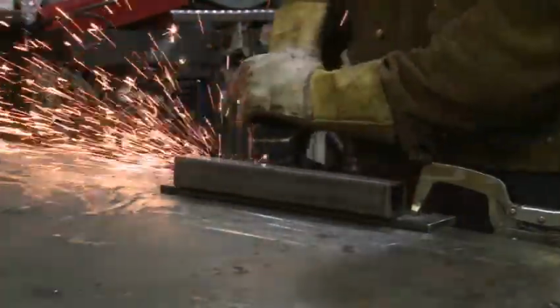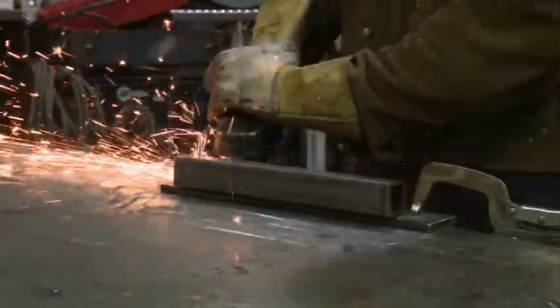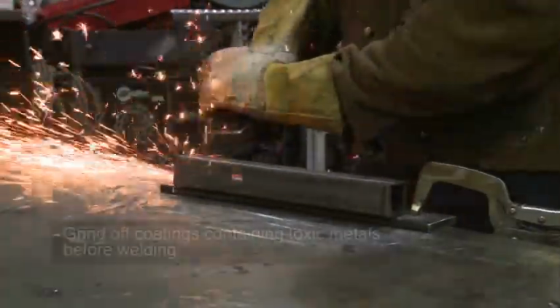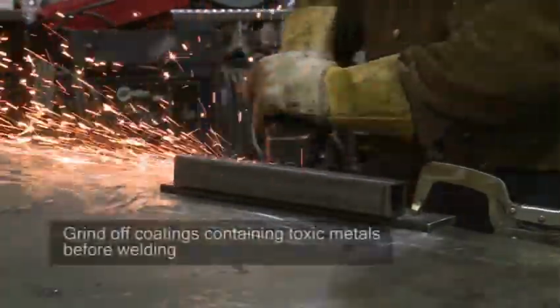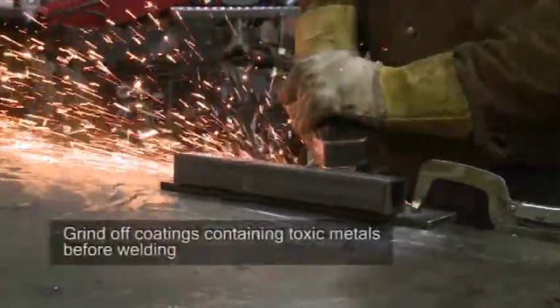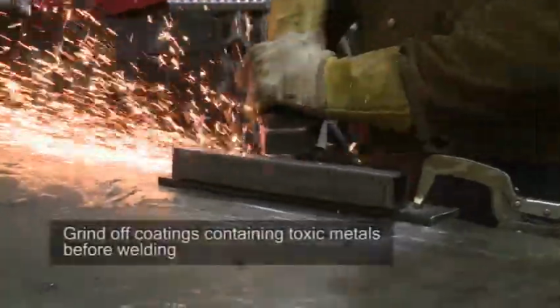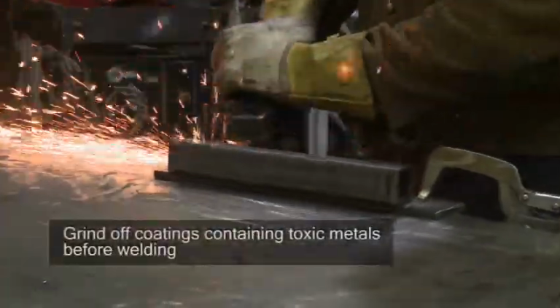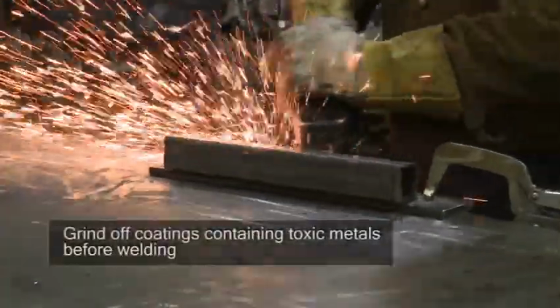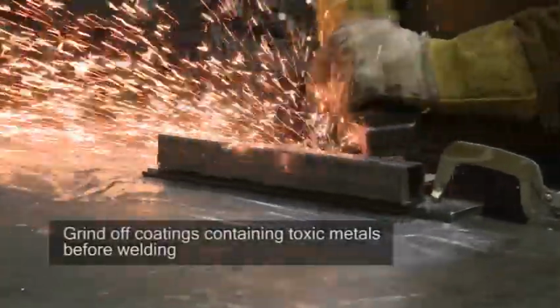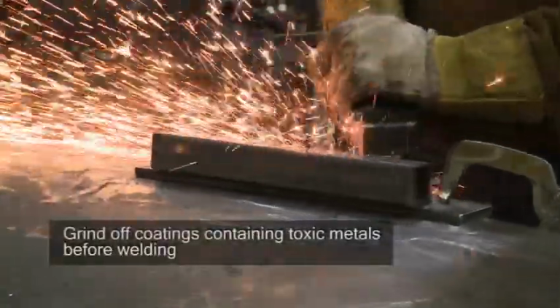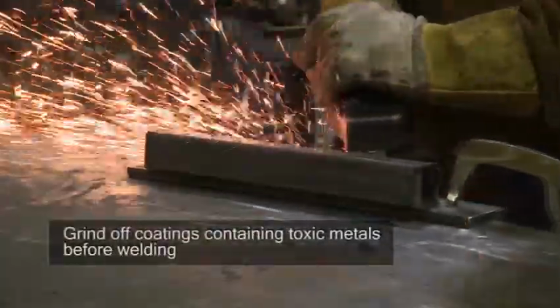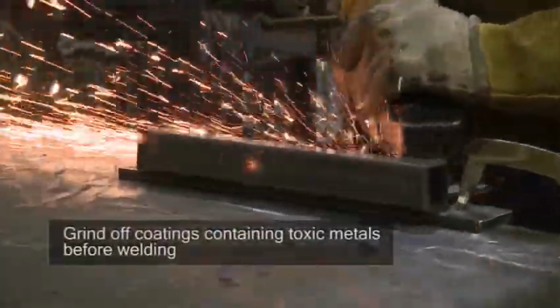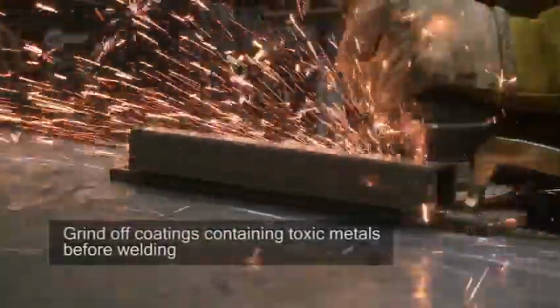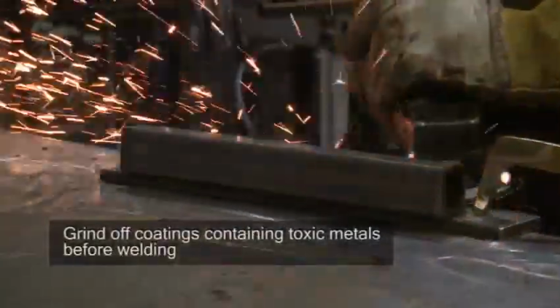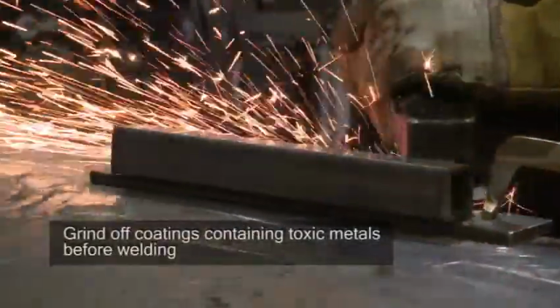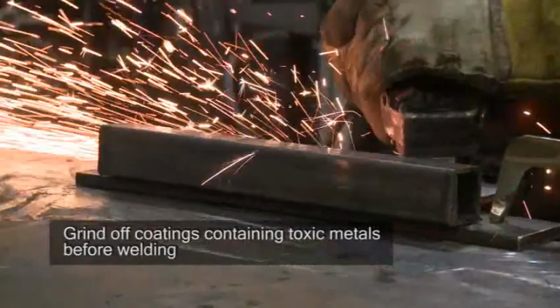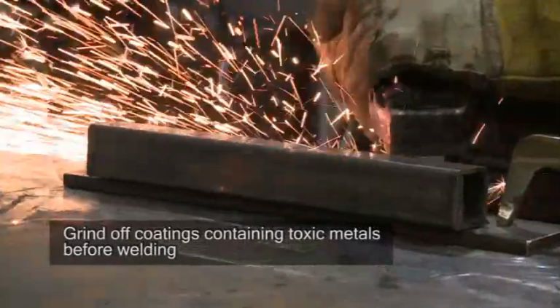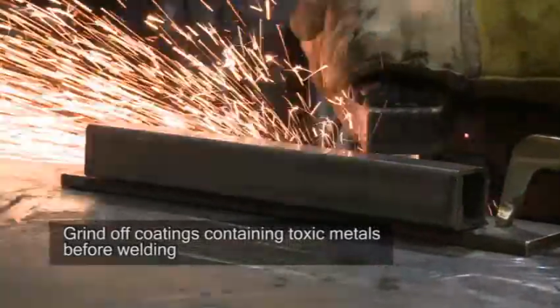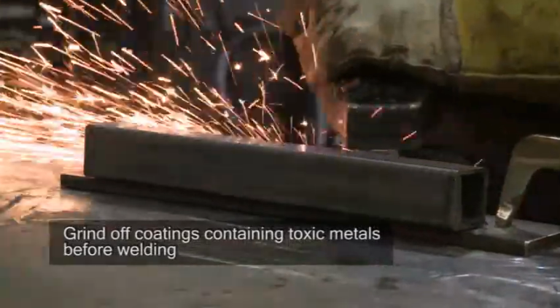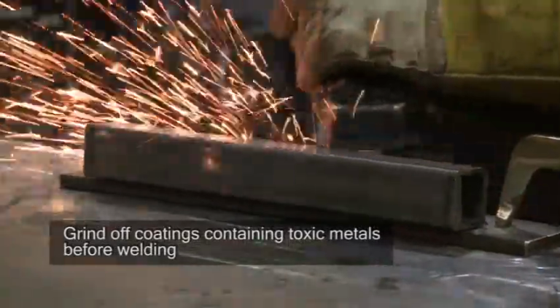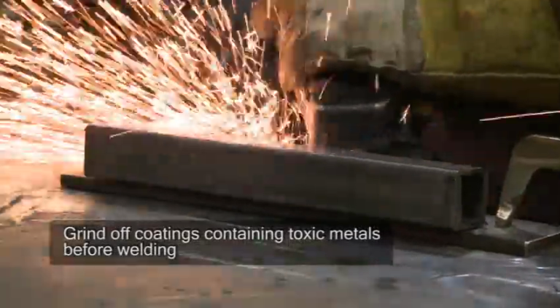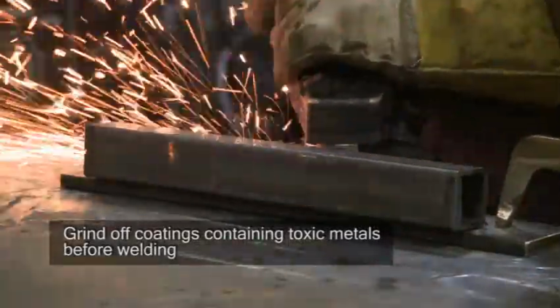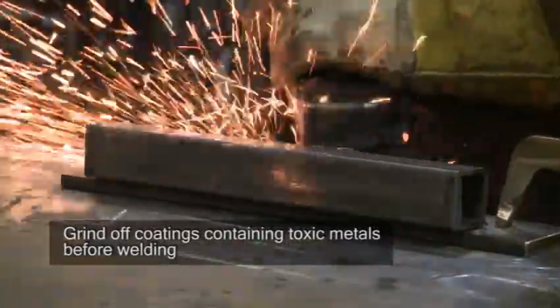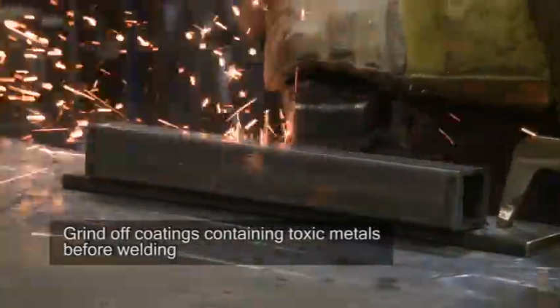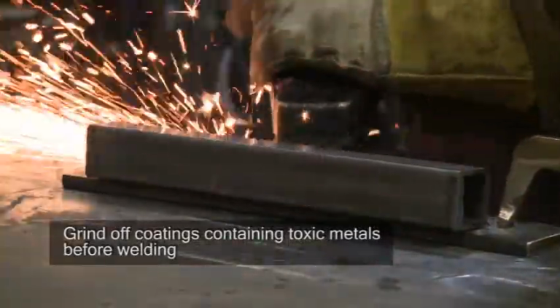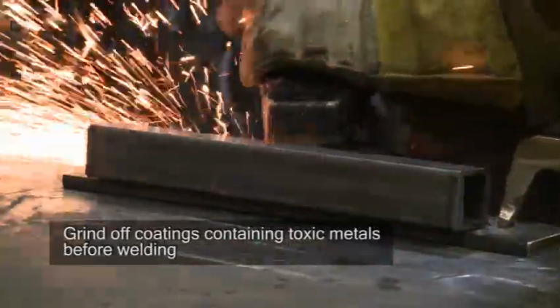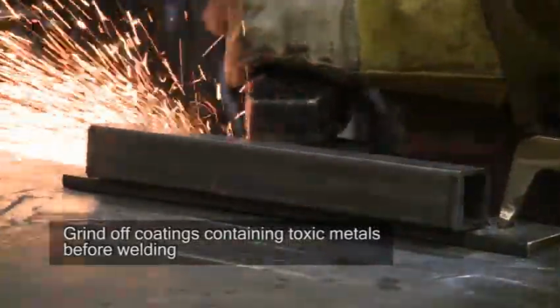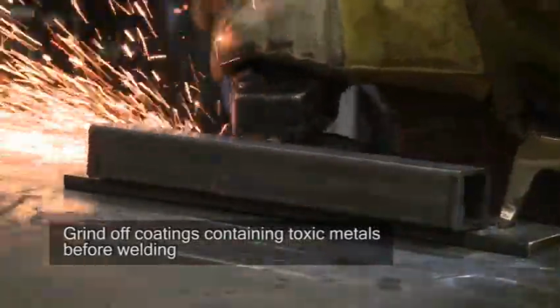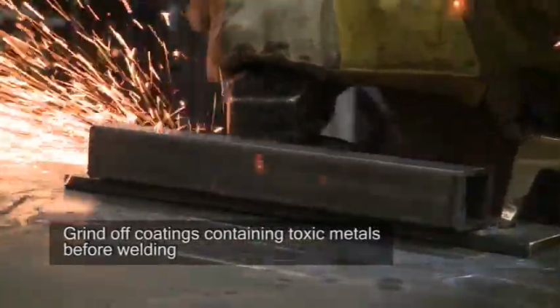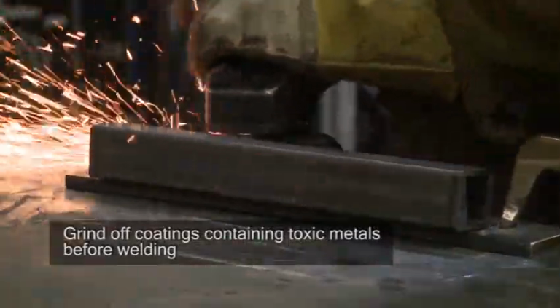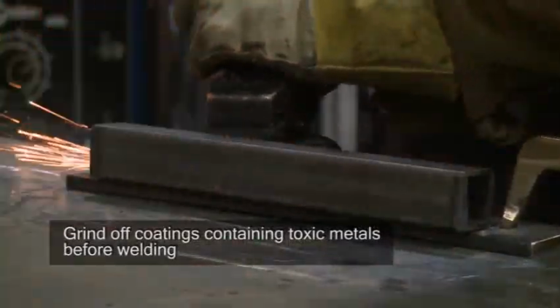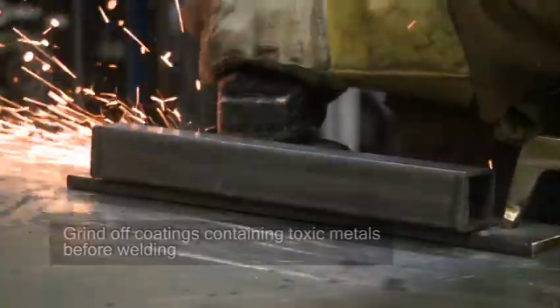If the surface to be welded is coated with lead, zinc, cadmium, or some other toxic metal, remove the coating with a grinder before welding.